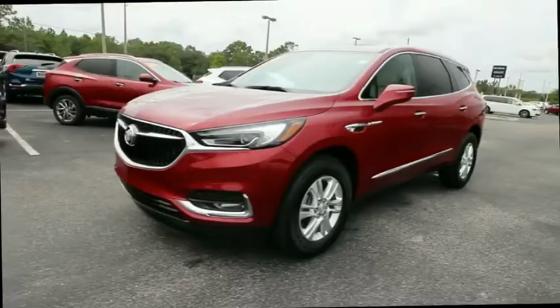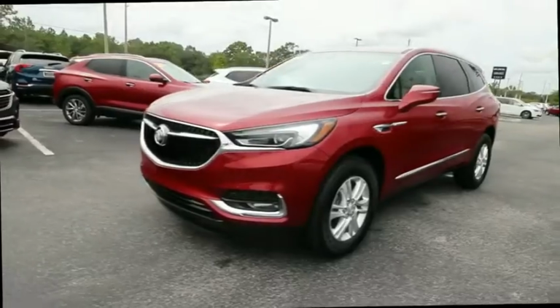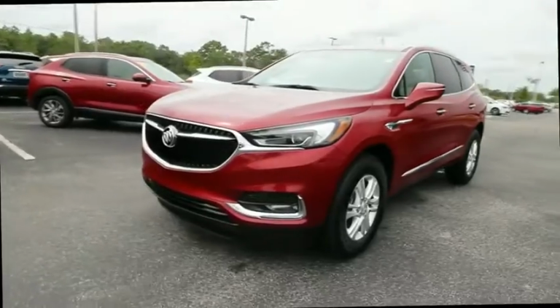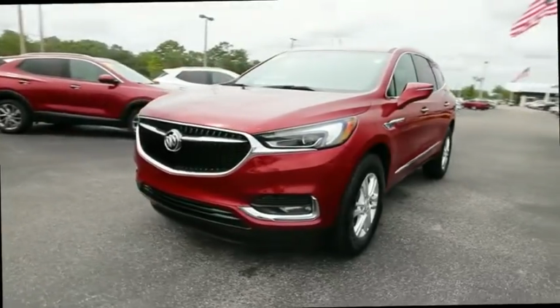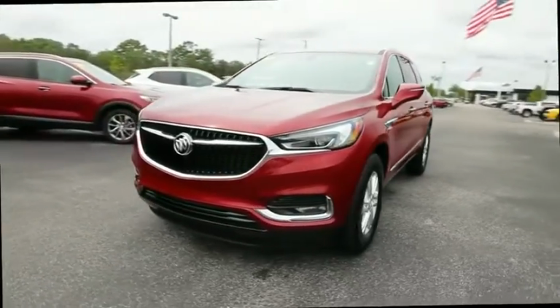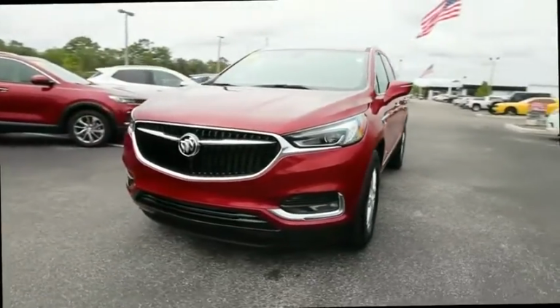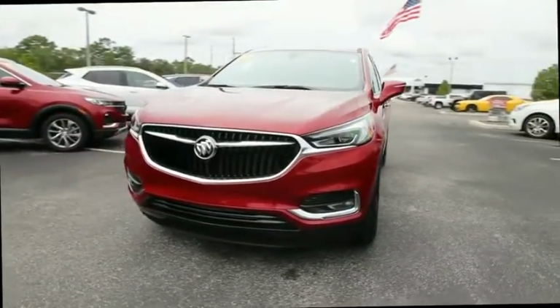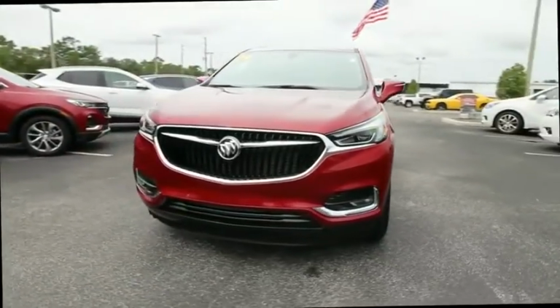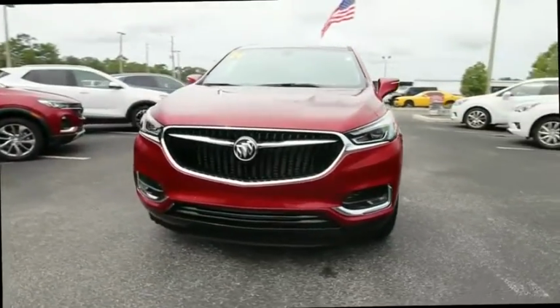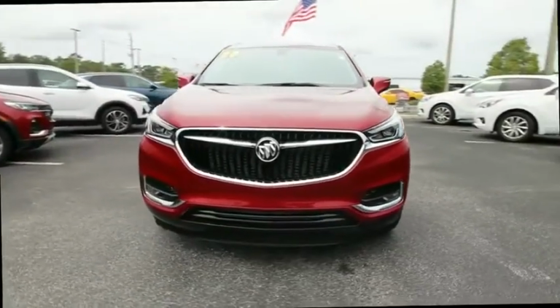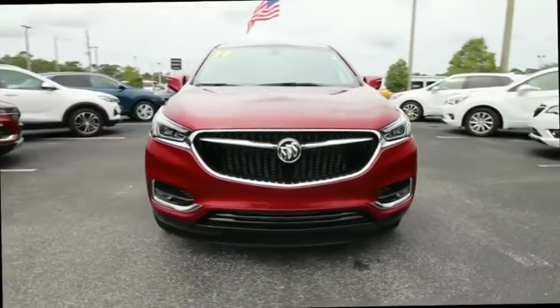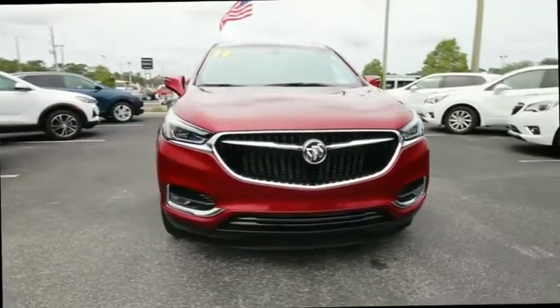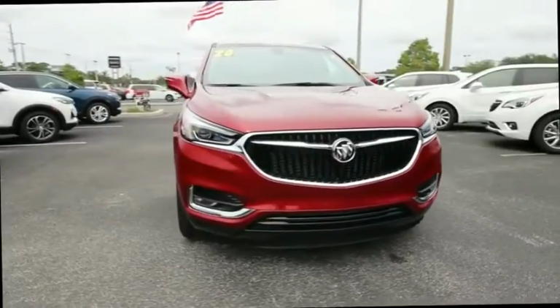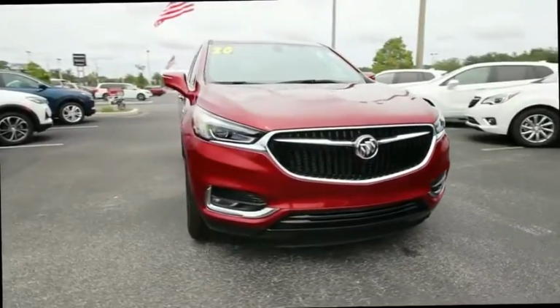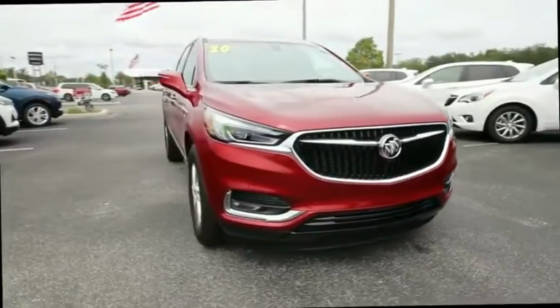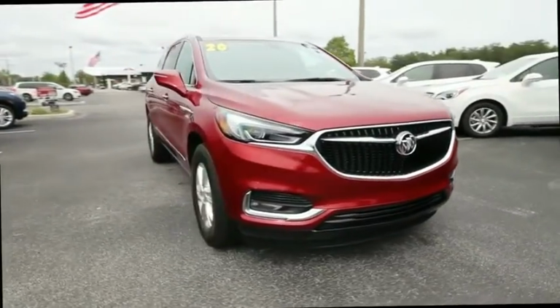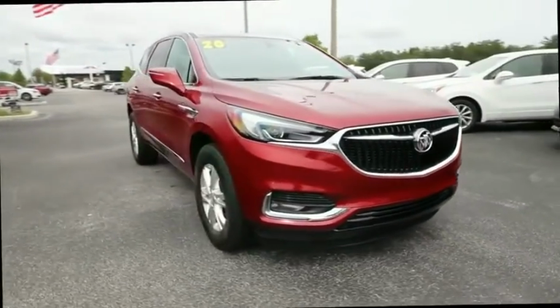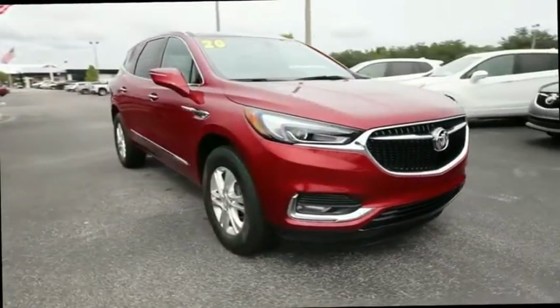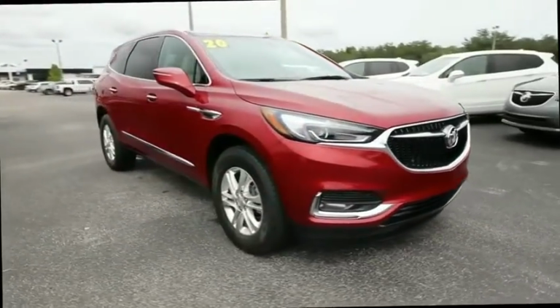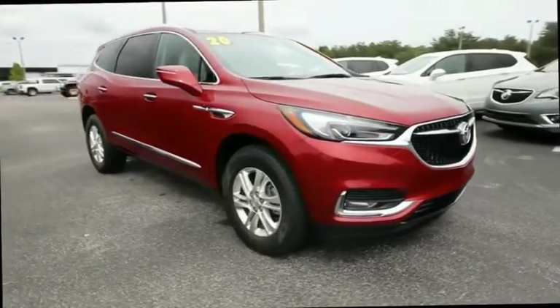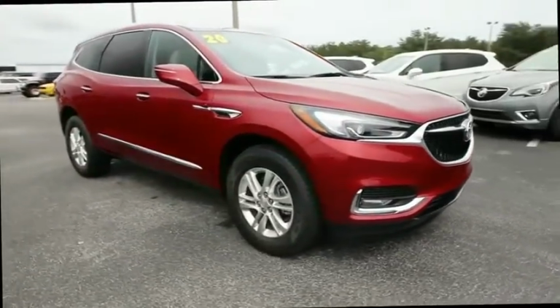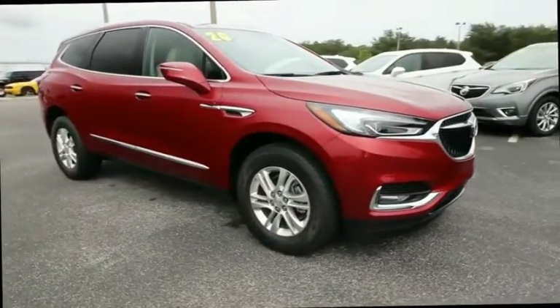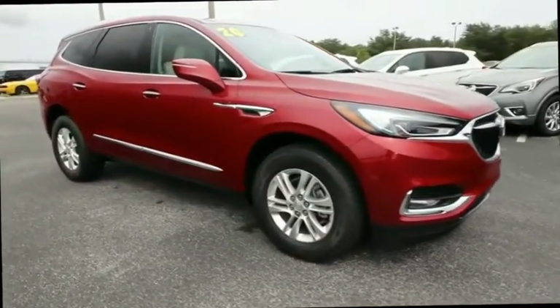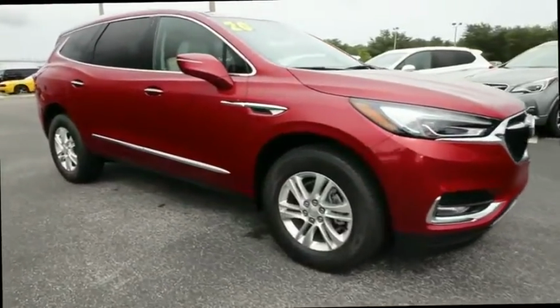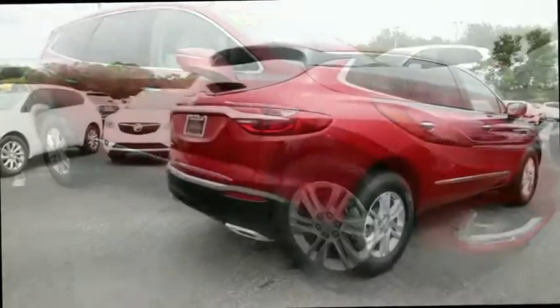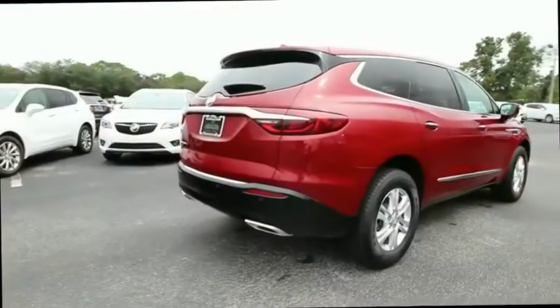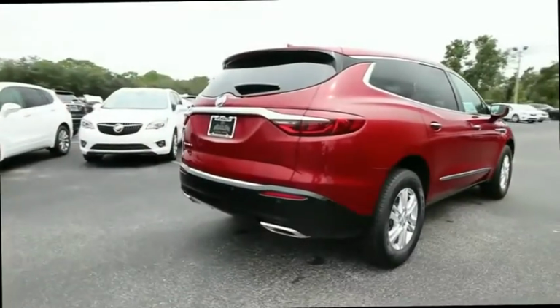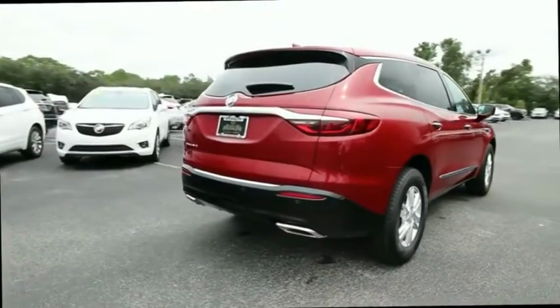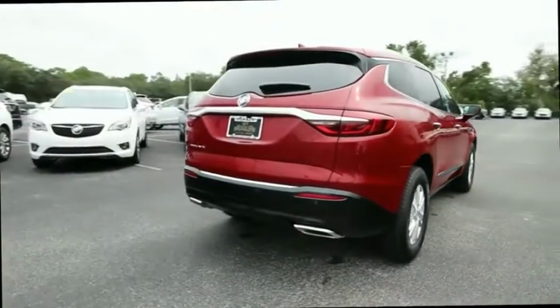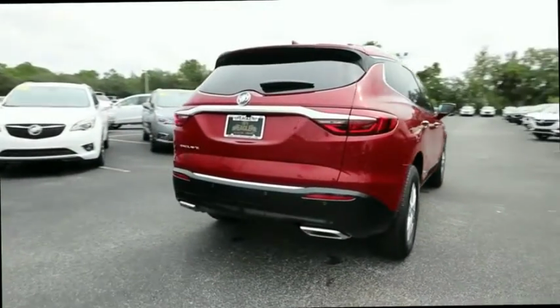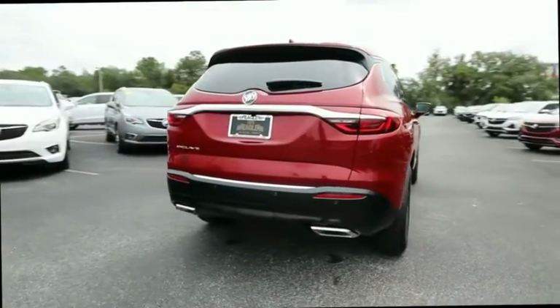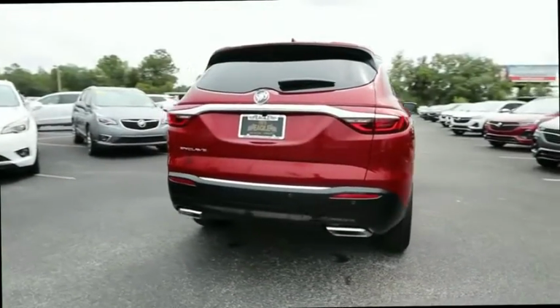Make a great choice today with the 2020 Buick Enclave. The Enclave offers three rows of seats standard. Not only is it roomy and stylish, but Buick really did its homework on this vehicle. They did not cut any corners.